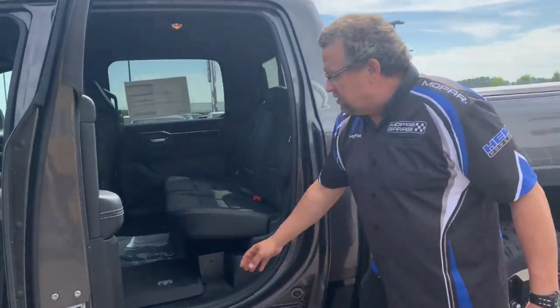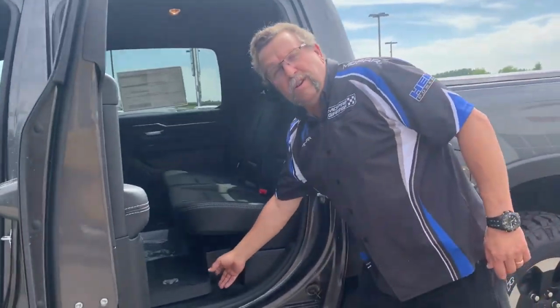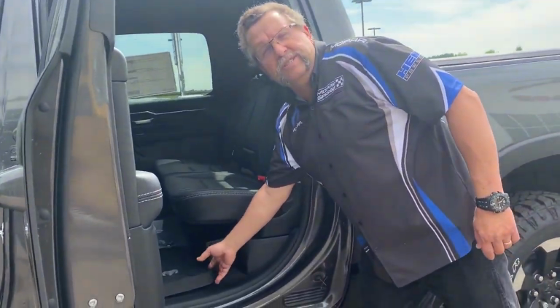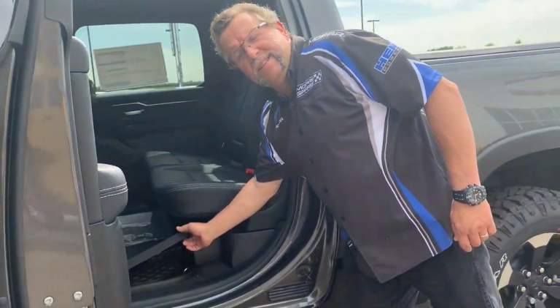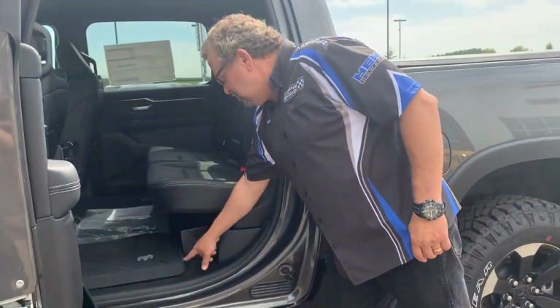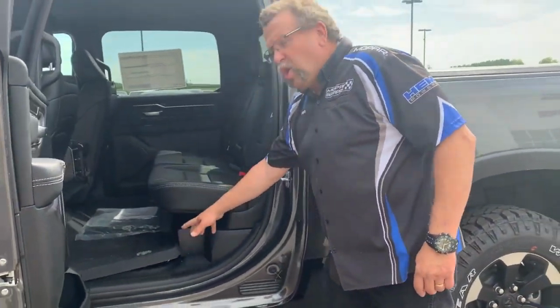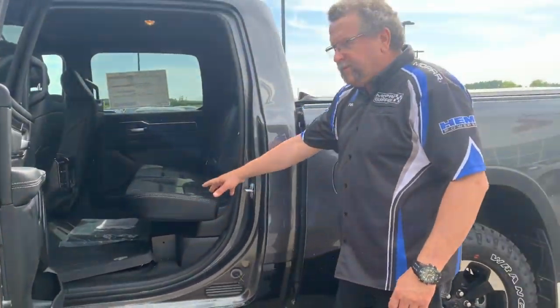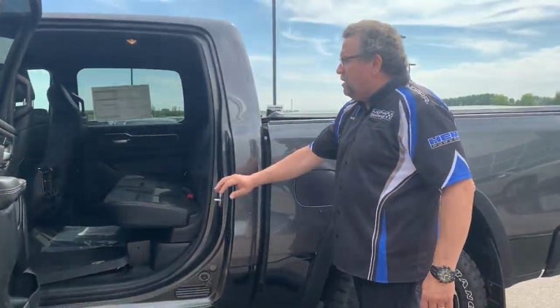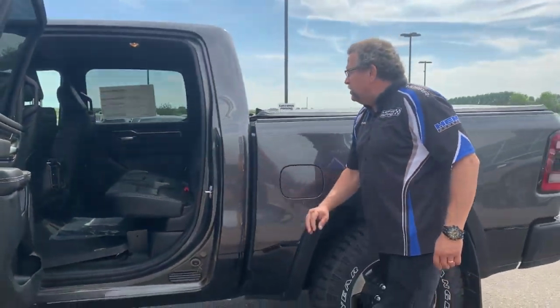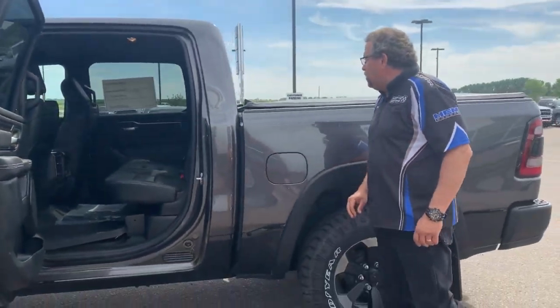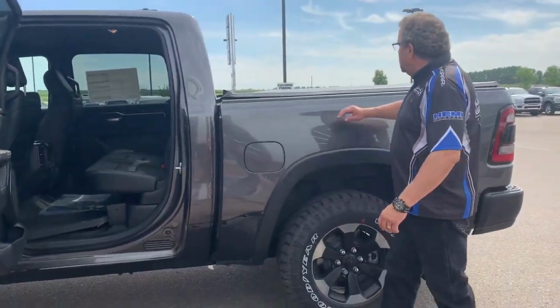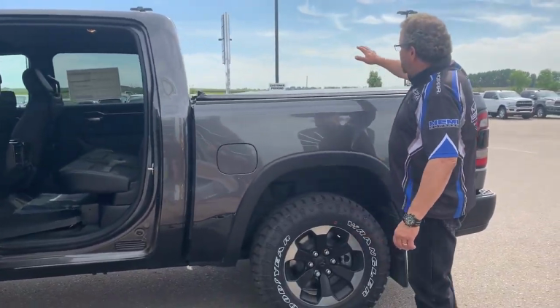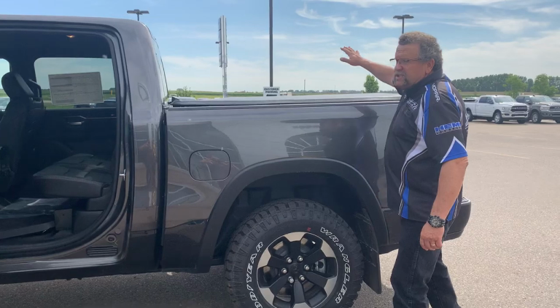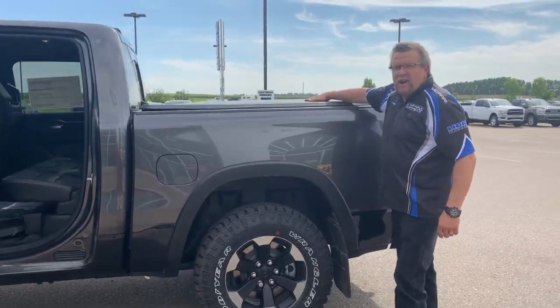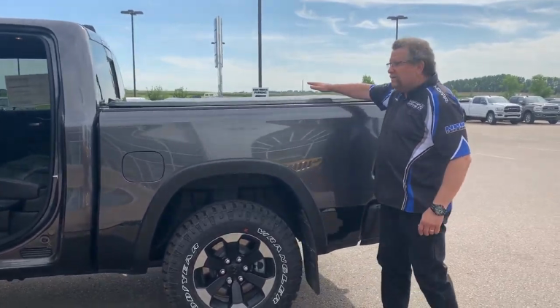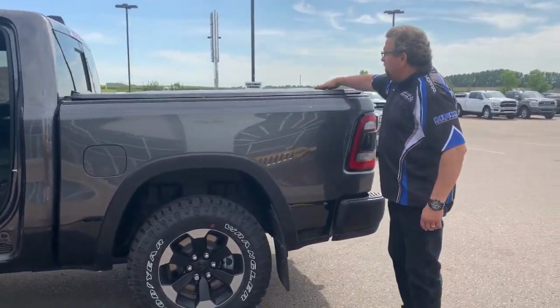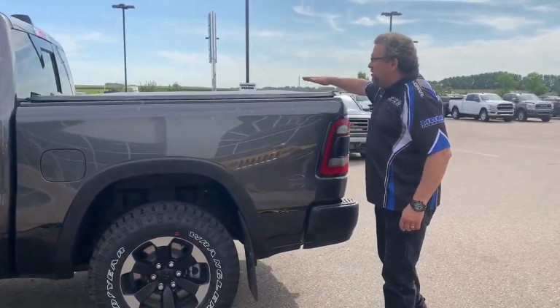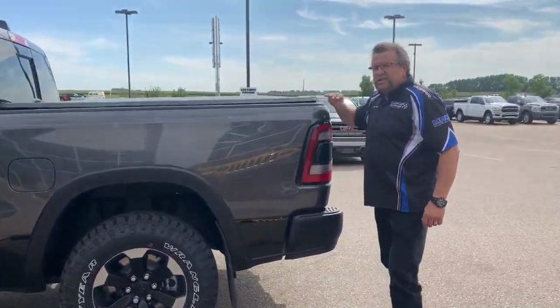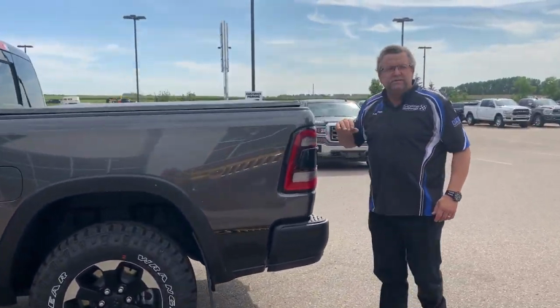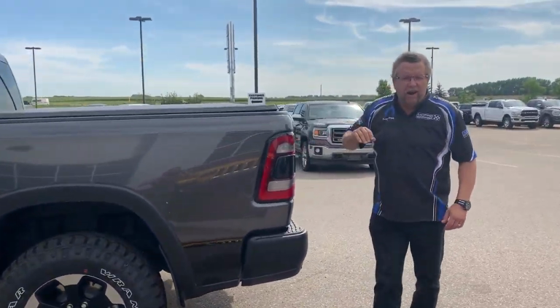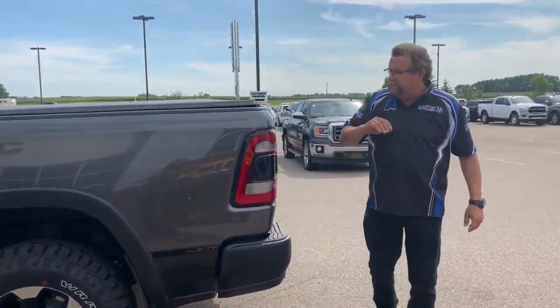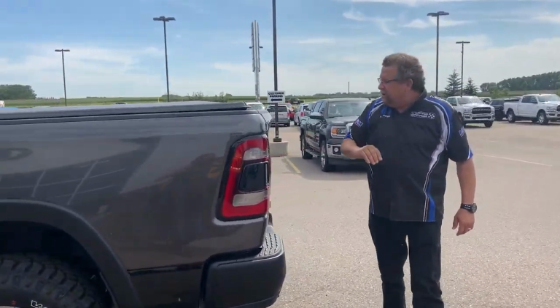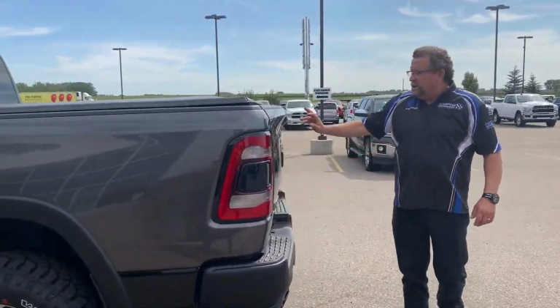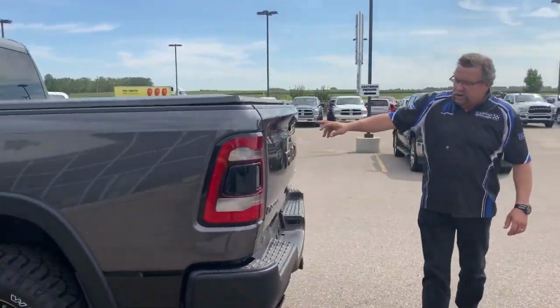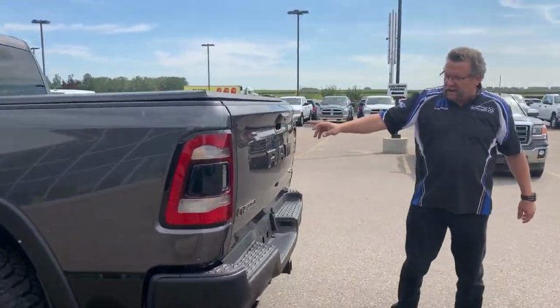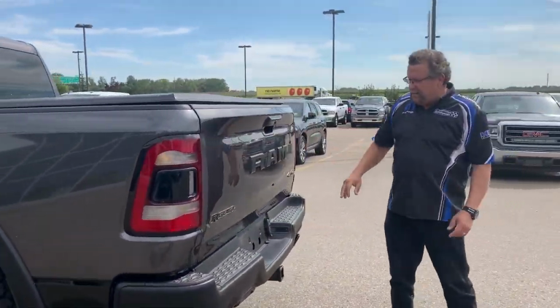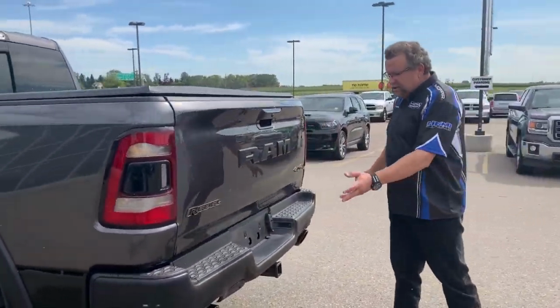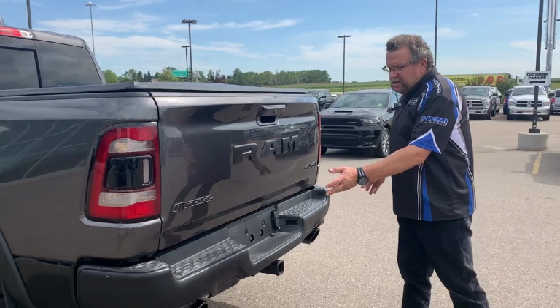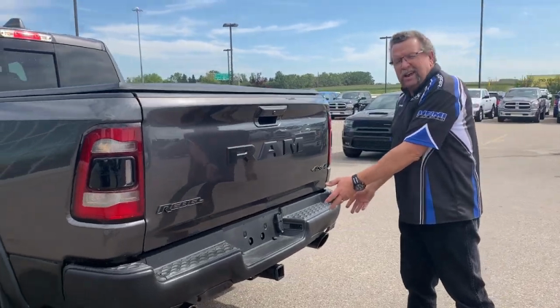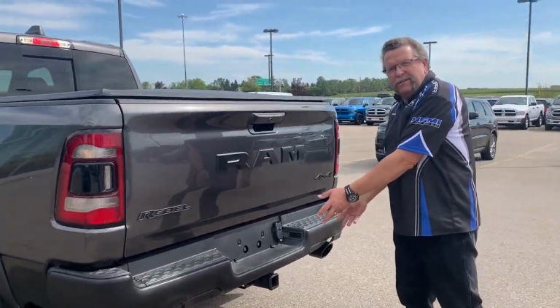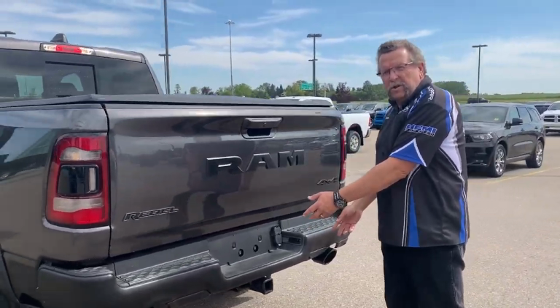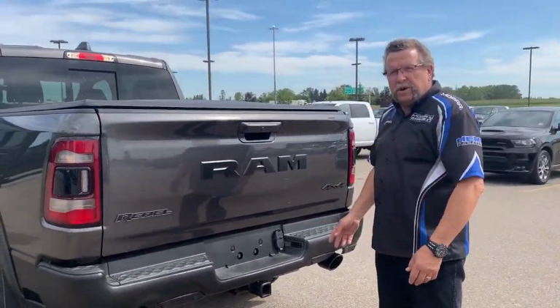You got the rubber all-season mats here, which is perfect when you go off-road. It has a soft tonneau cover already on it, which is also a nice option, and of course your backup cameras and your sensors, and you're ready for trailer towing.